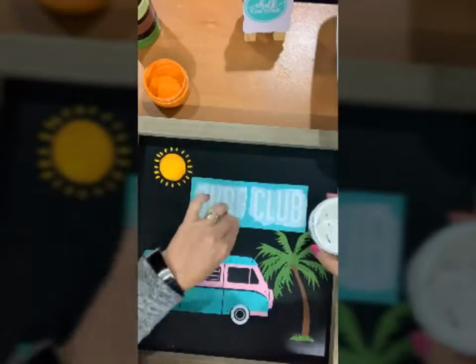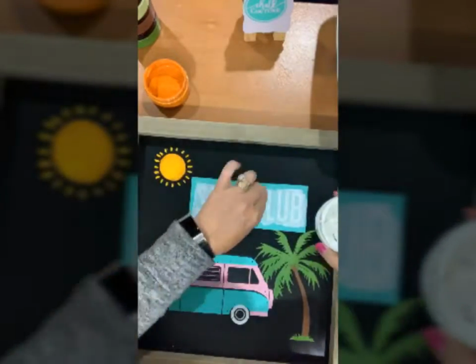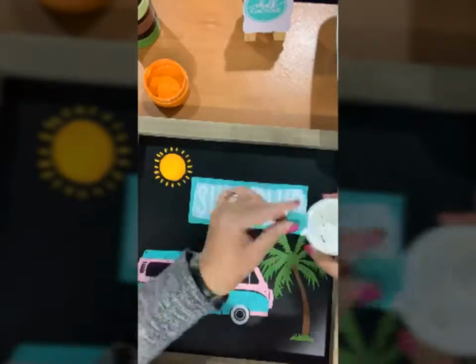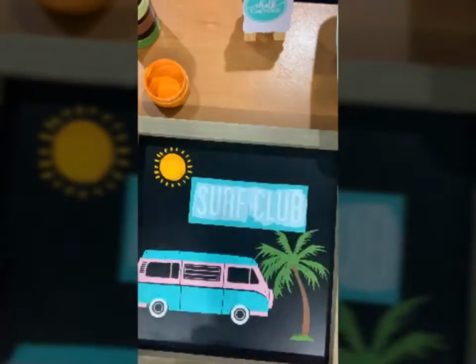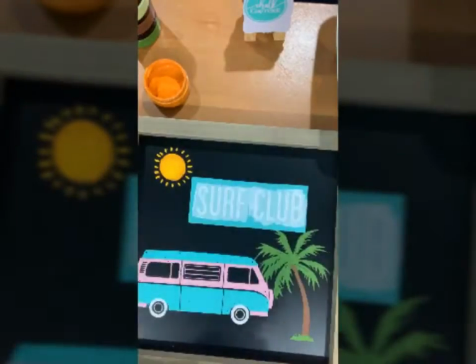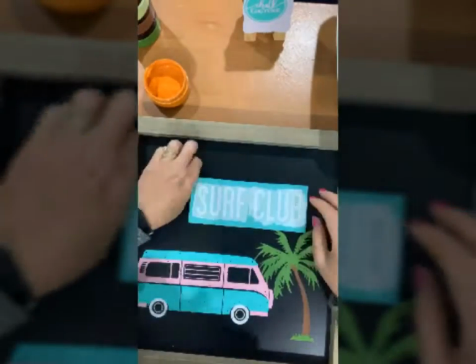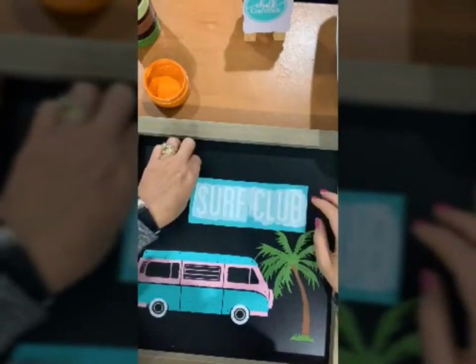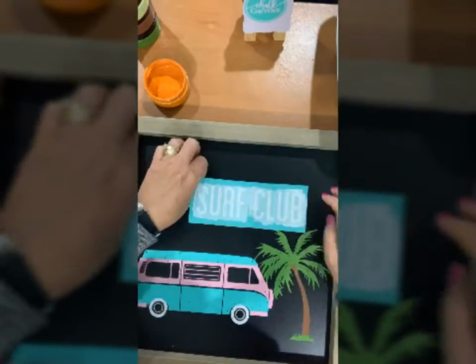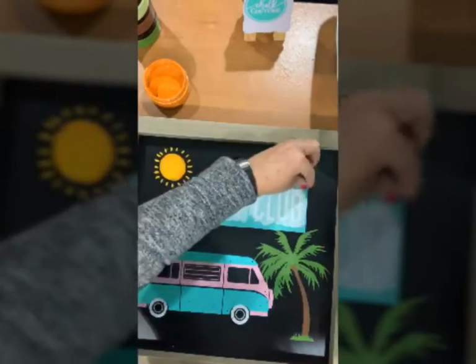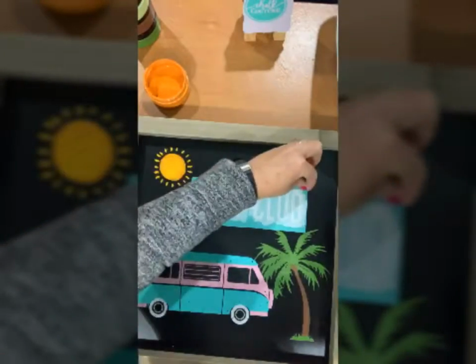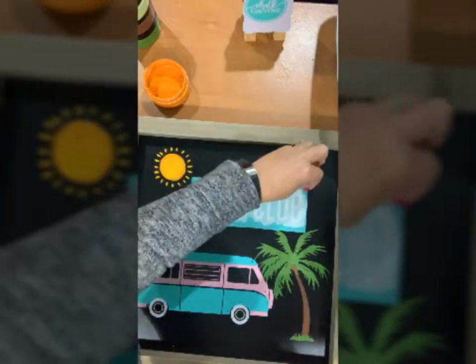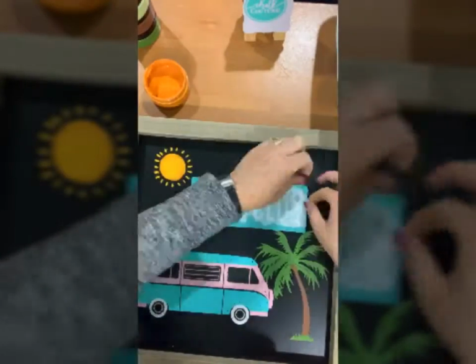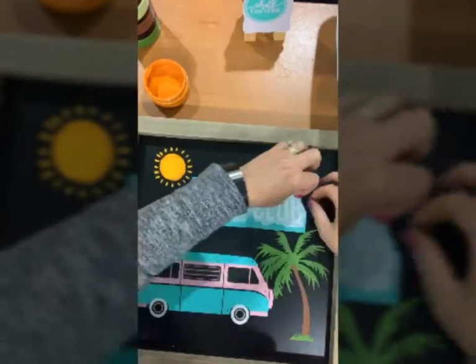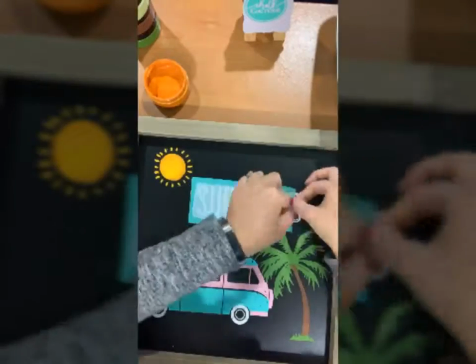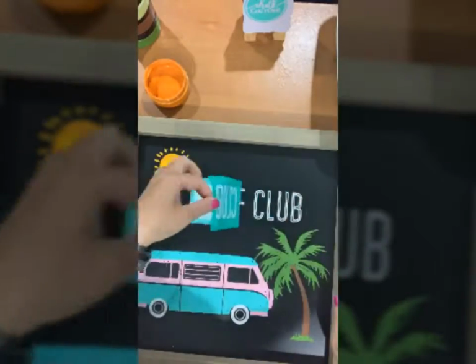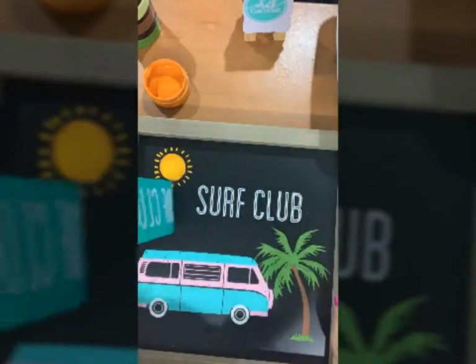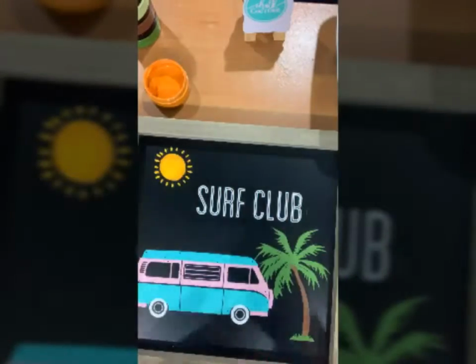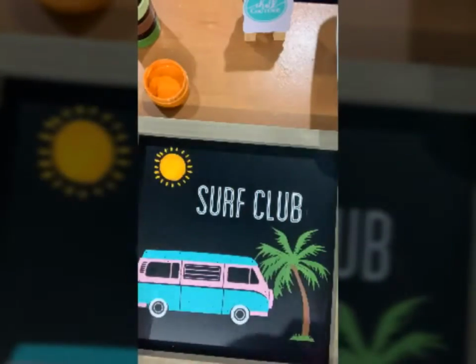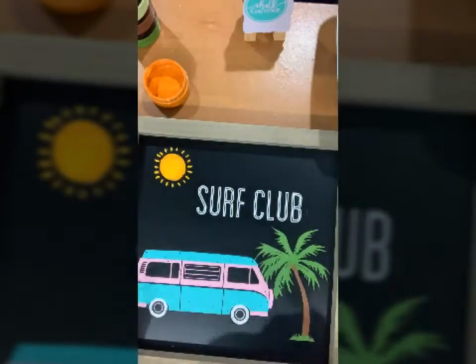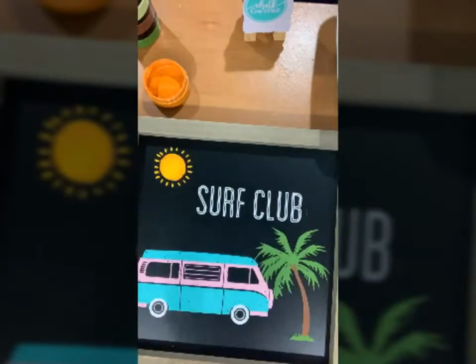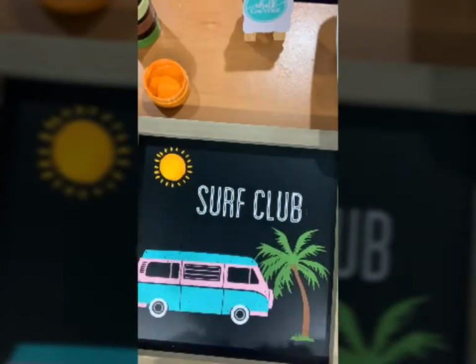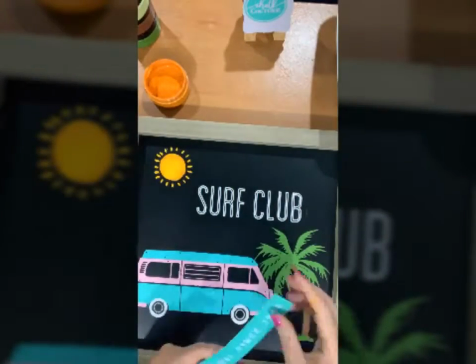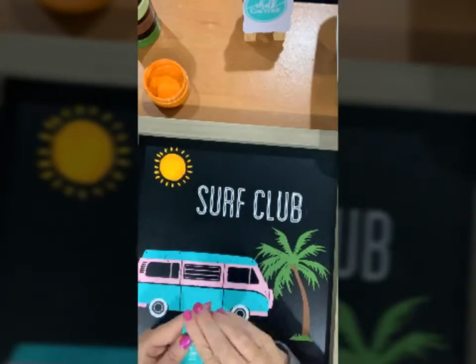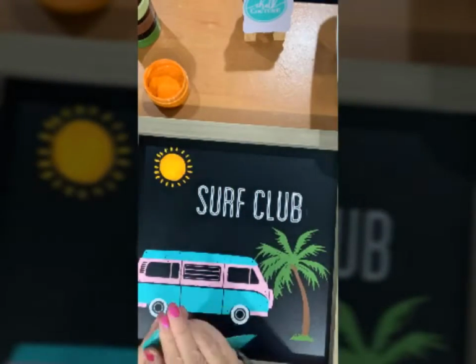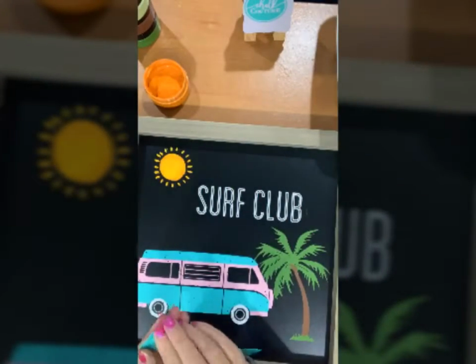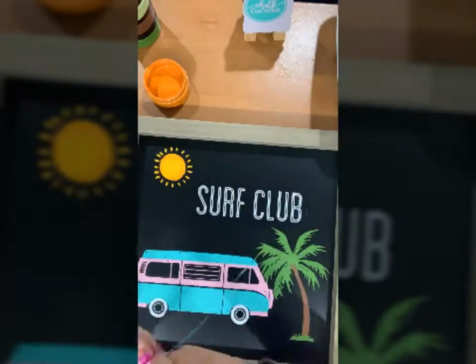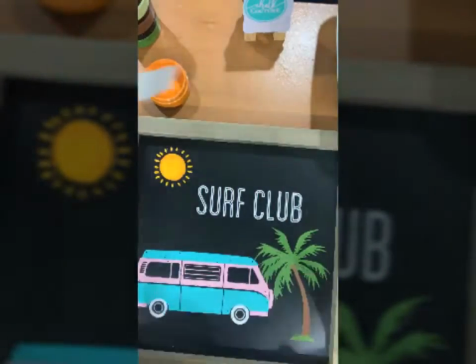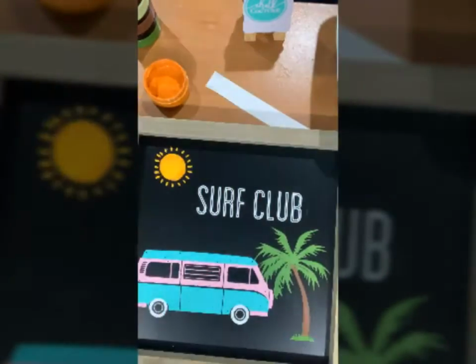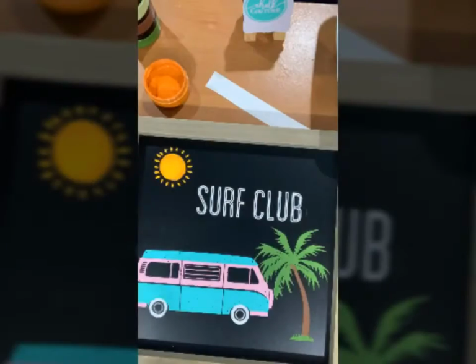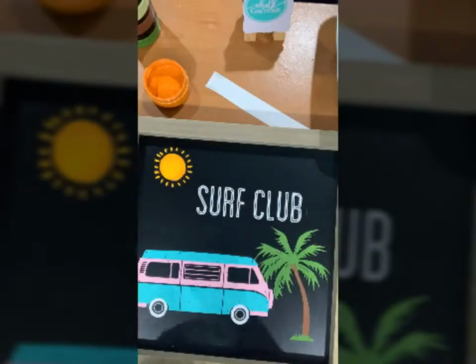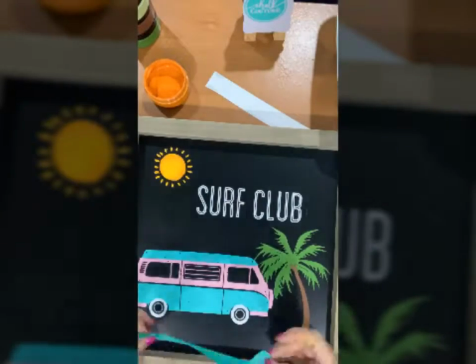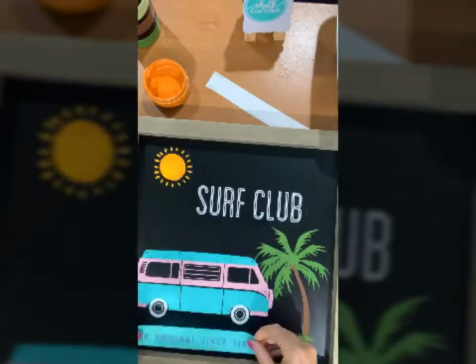All of these transfers are reusable. They can be used 8 to 12 times and all you need for cleanup is plain water. It can't get any easier than that.